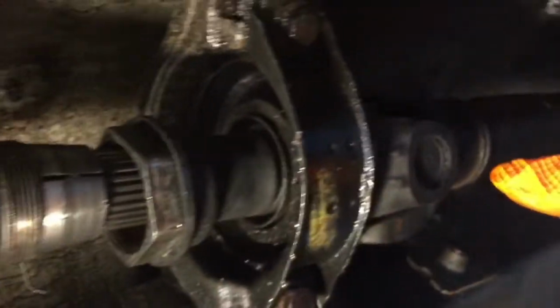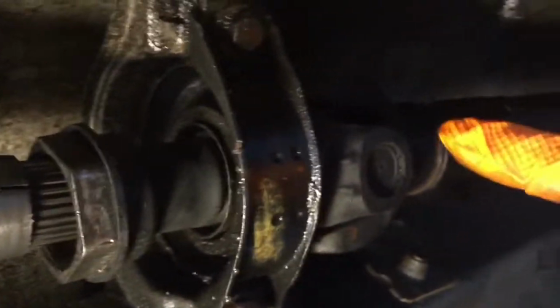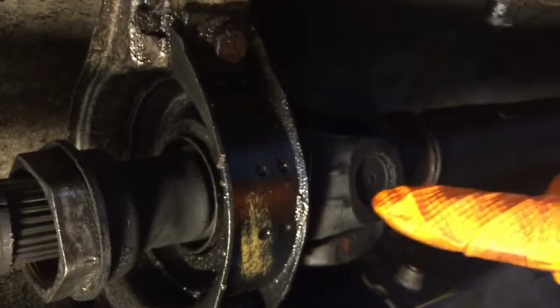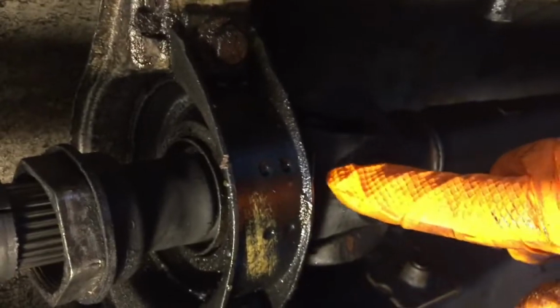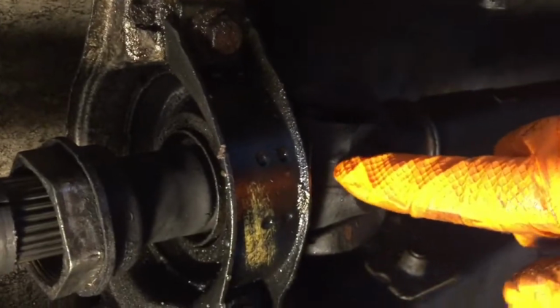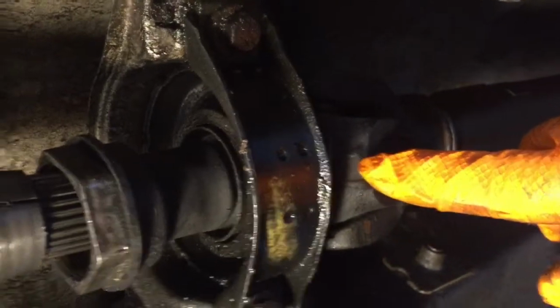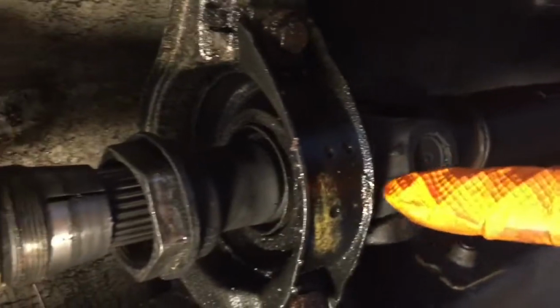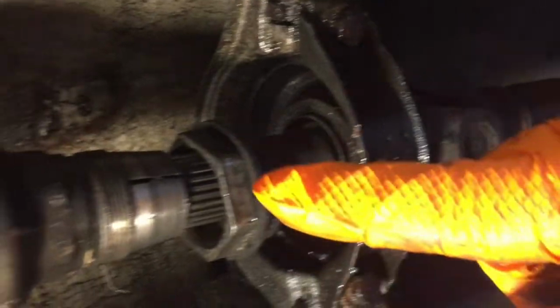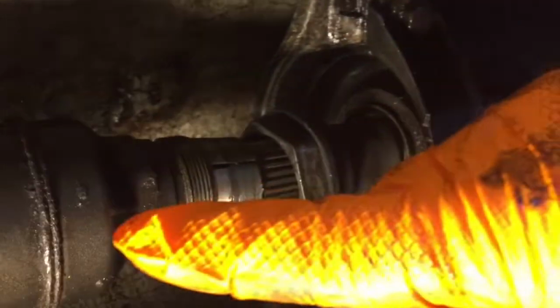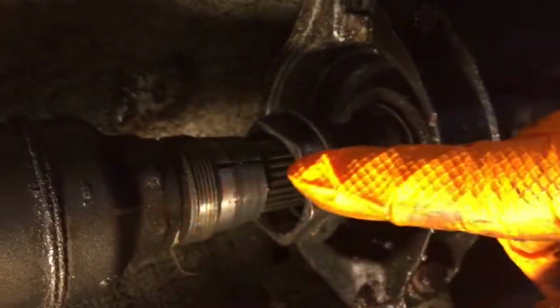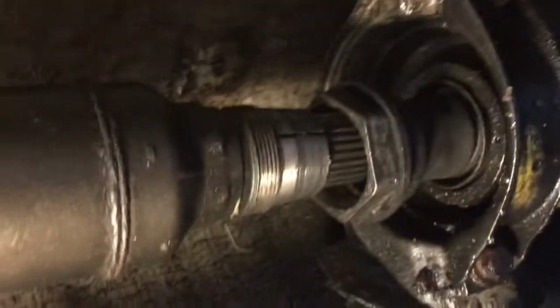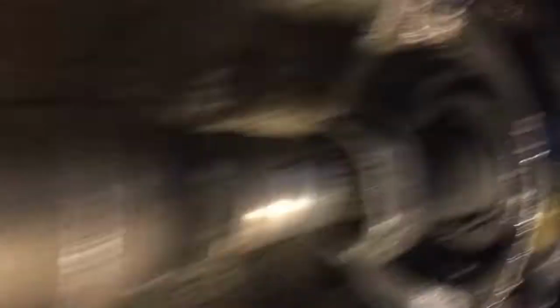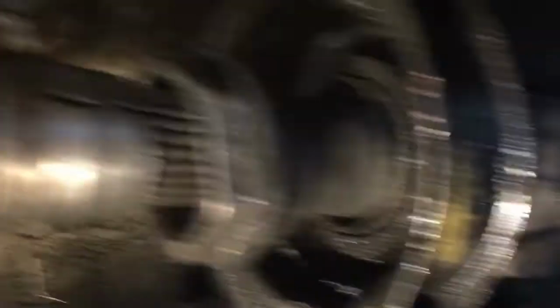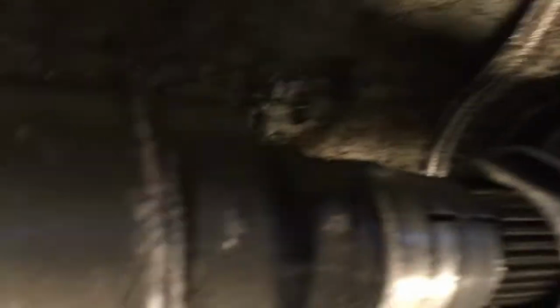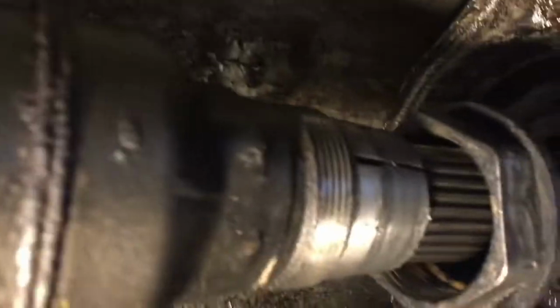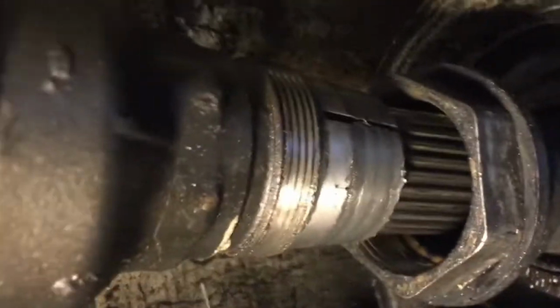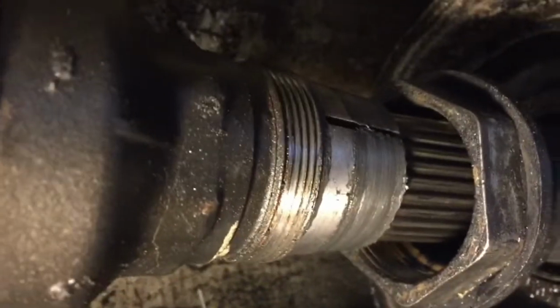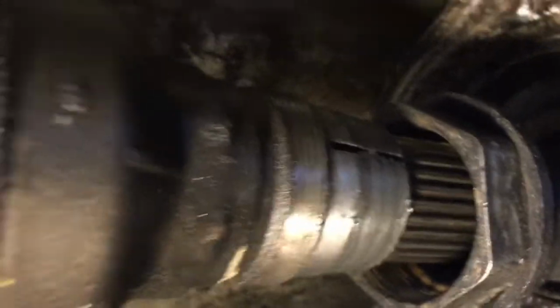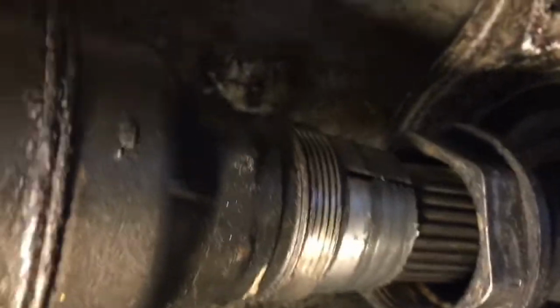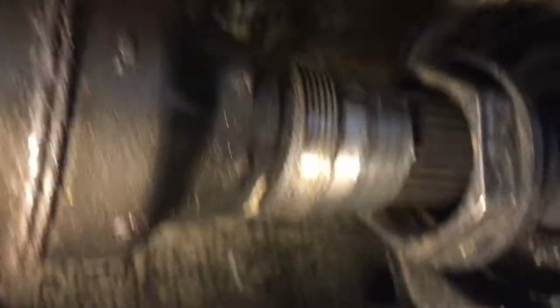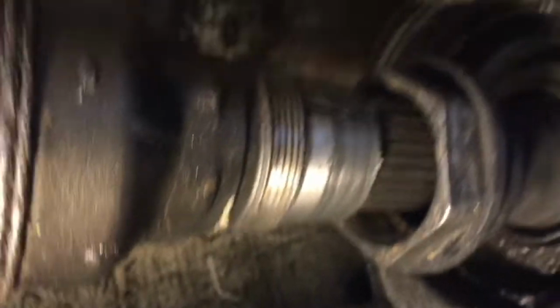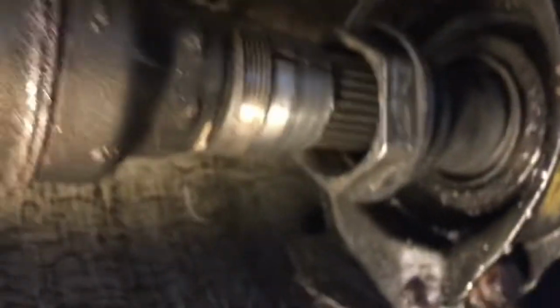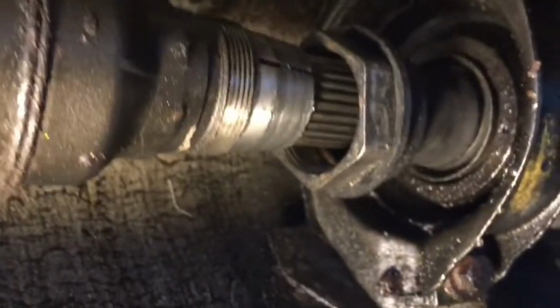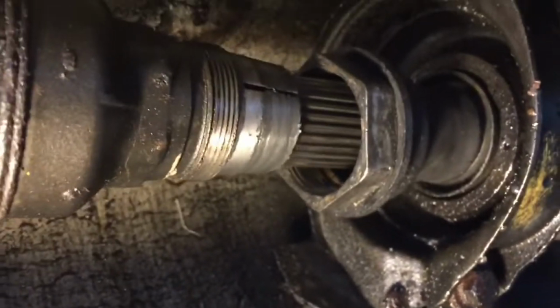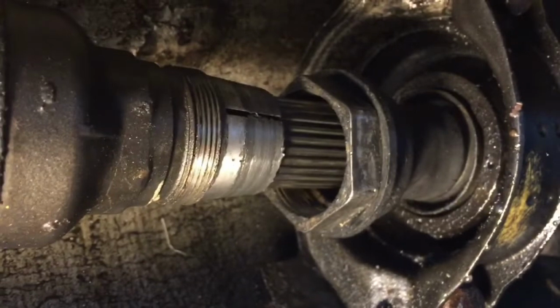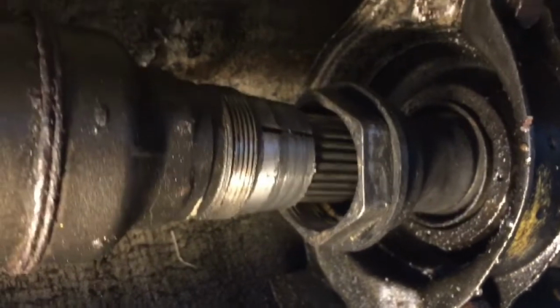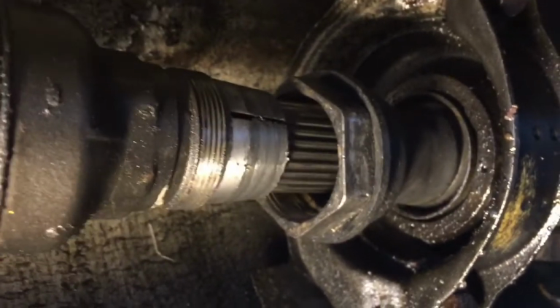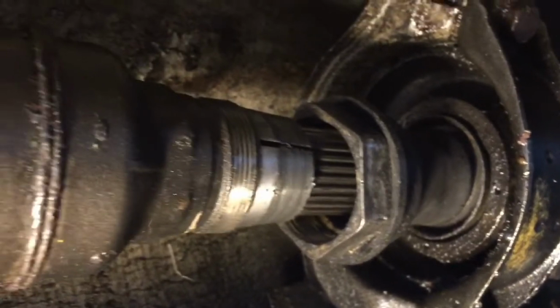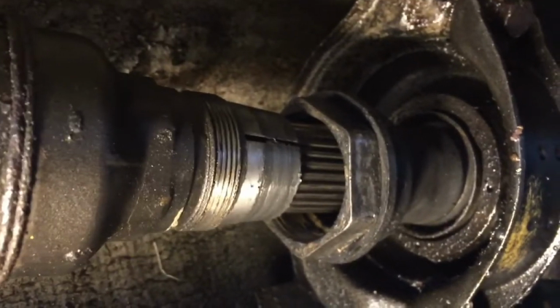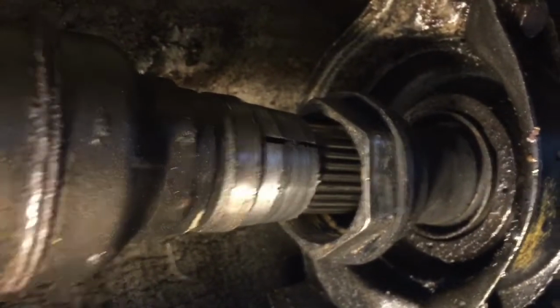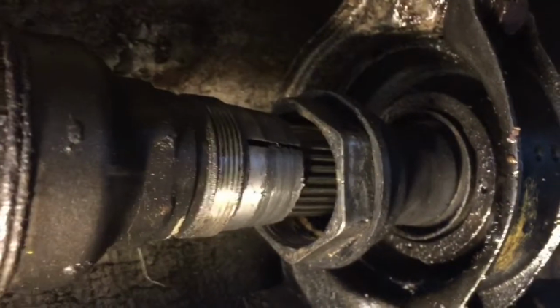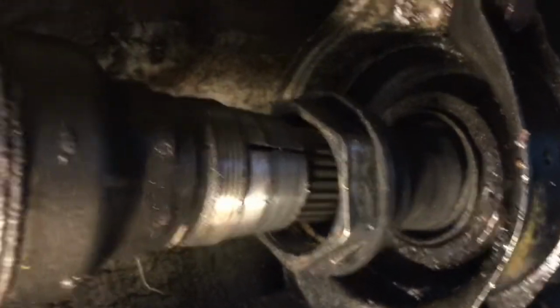Here's that one, and now it's a straight line — that's the spline I was talking about. I'll disengage it one more time: see, this slides in and out, and when you slide it back in...